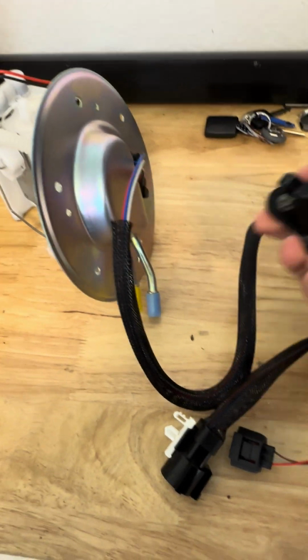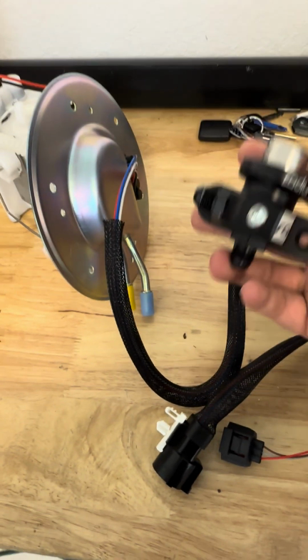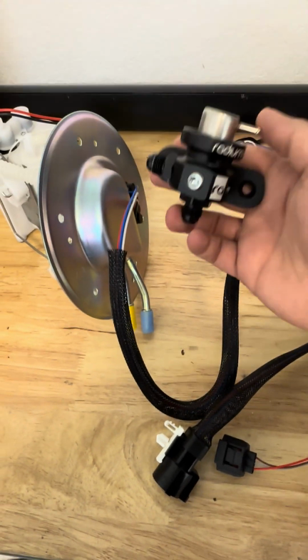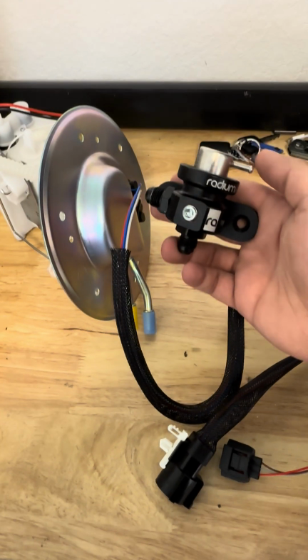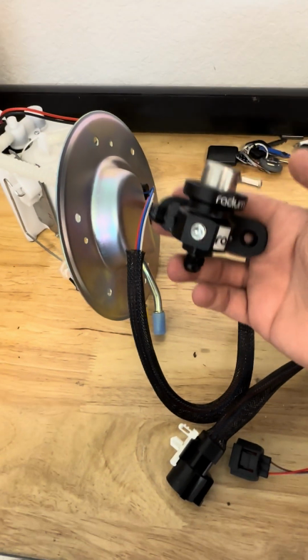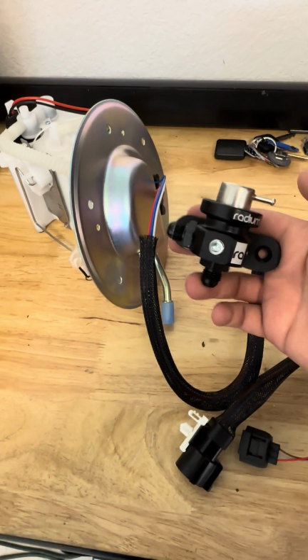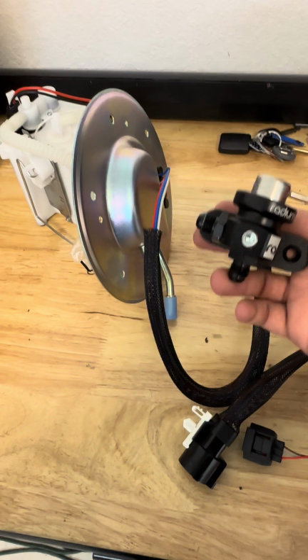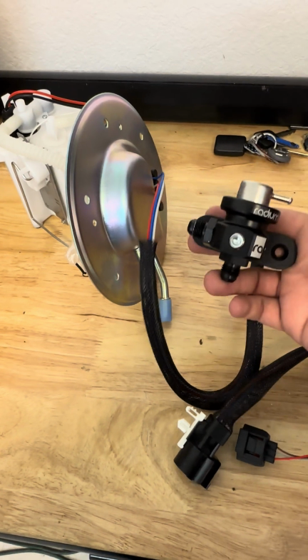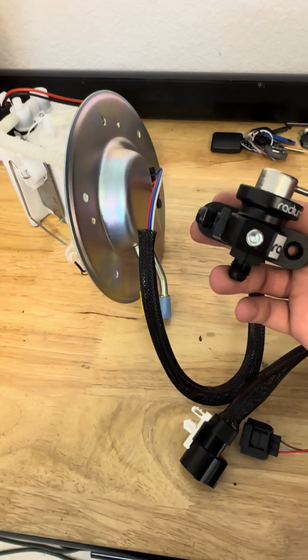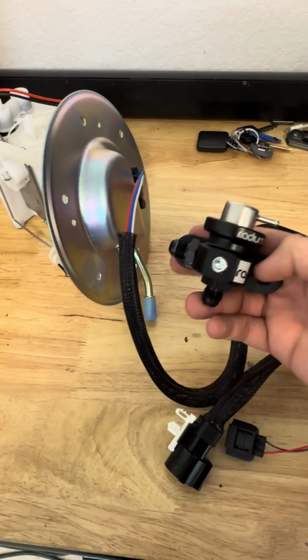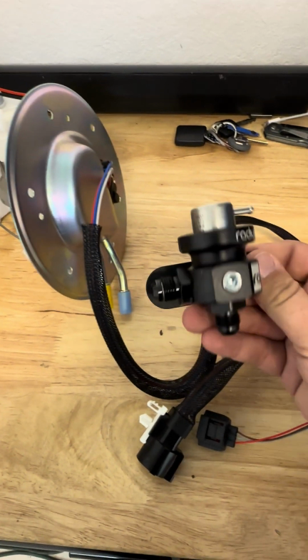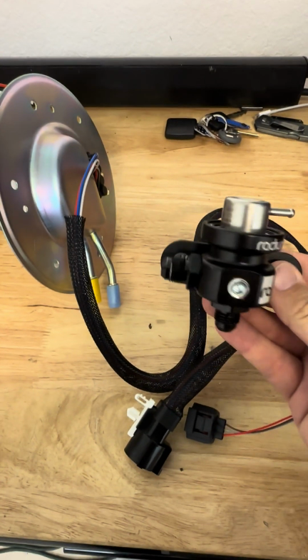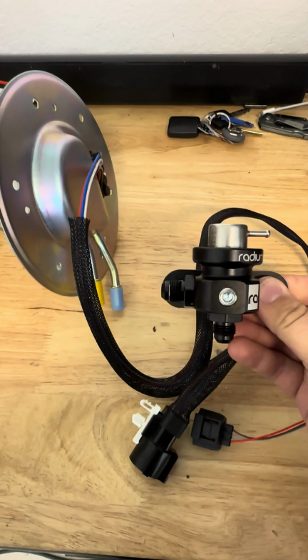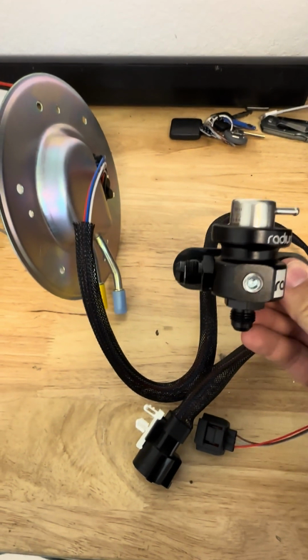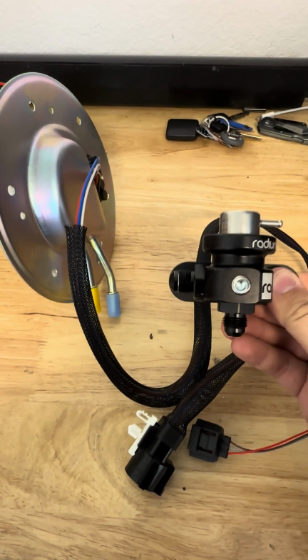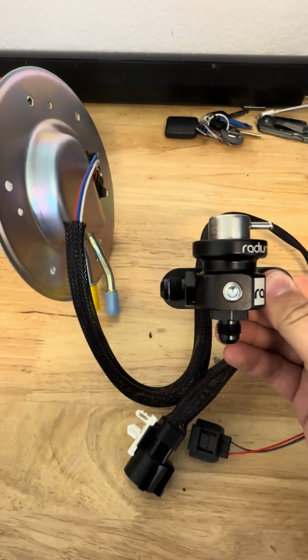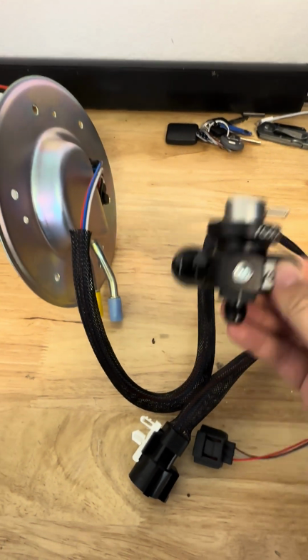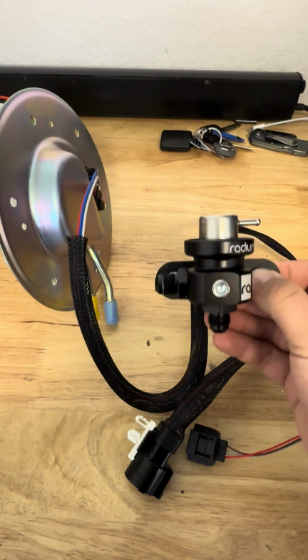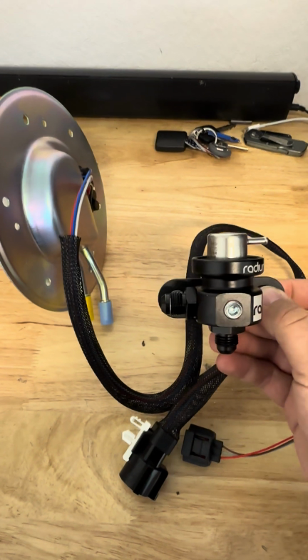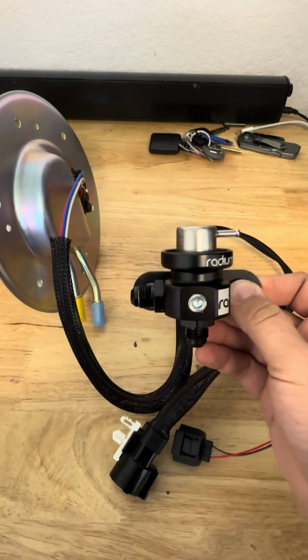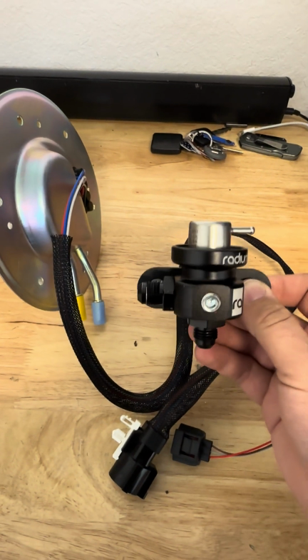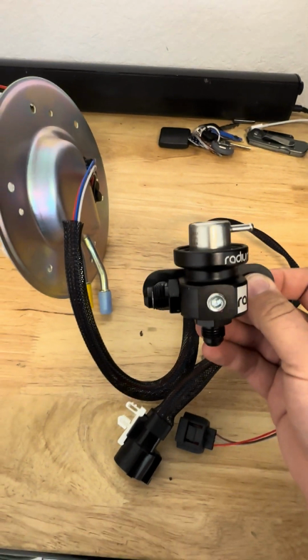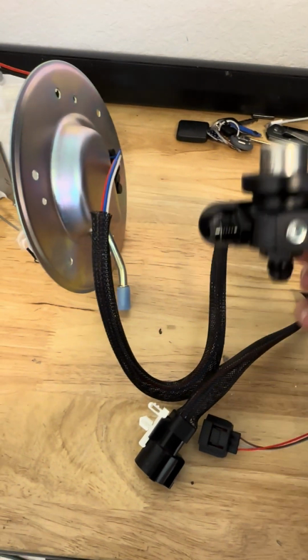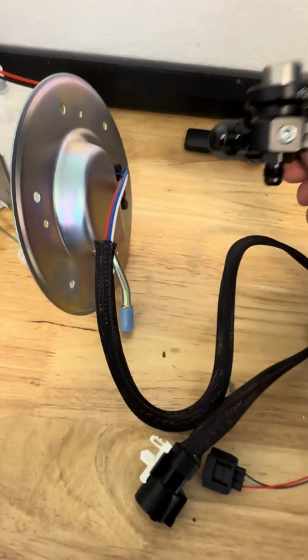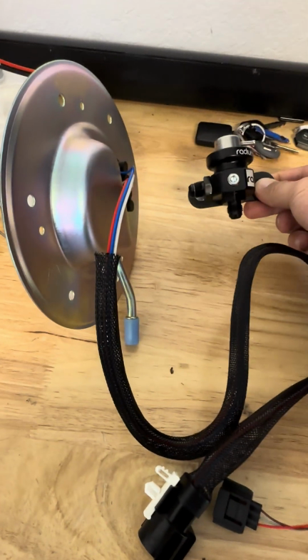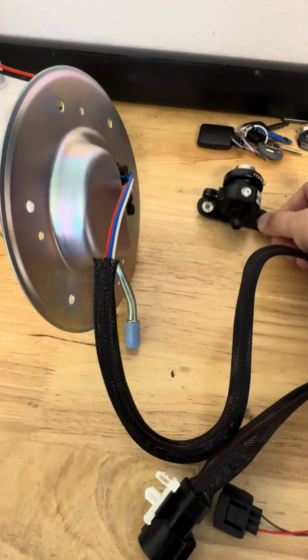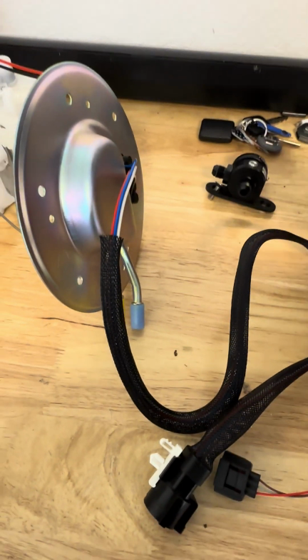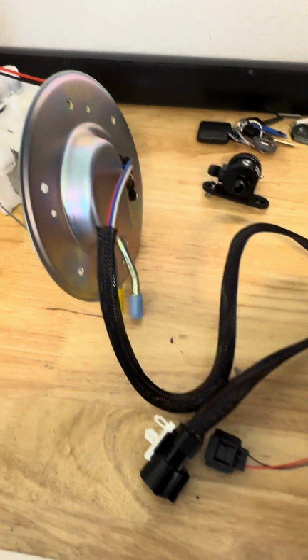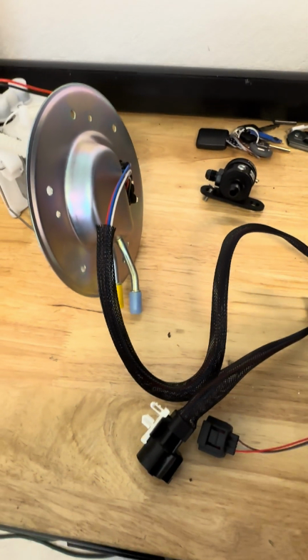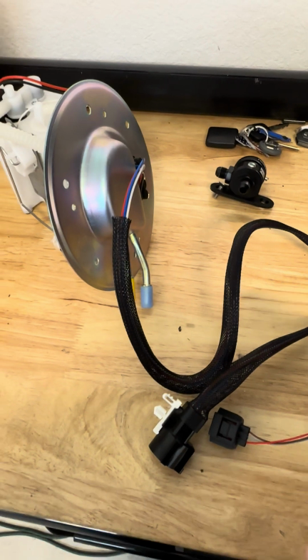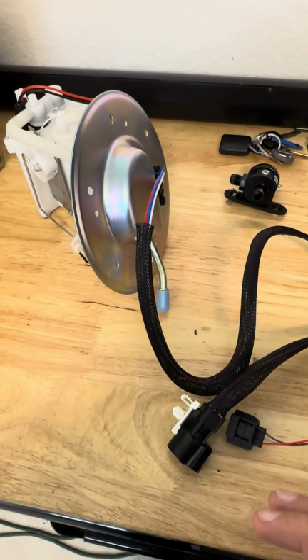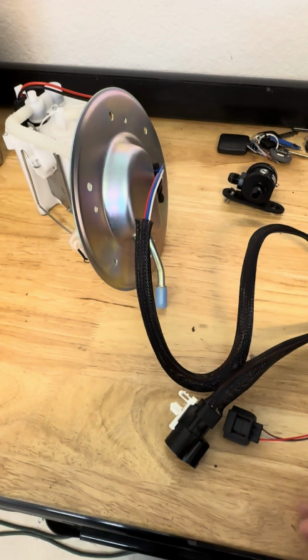You're also going to need the Radium Bosch top fuel pressure regulator. This one is already set to 58 PSI. This is only good for up to a 255 fuel pump, so if you are running bigger, you will need a real adjustable regulator.